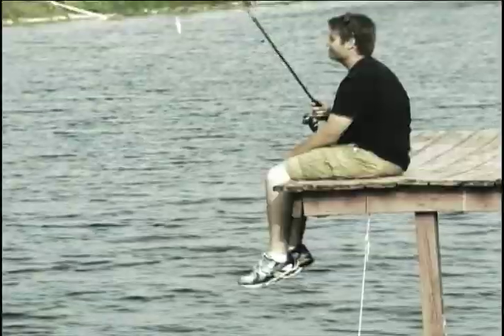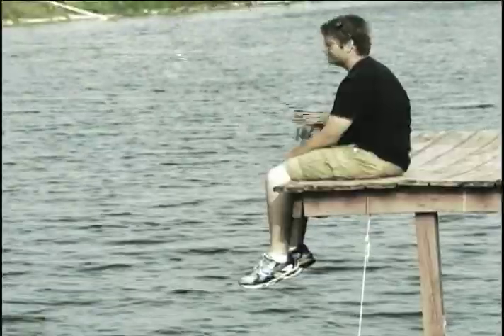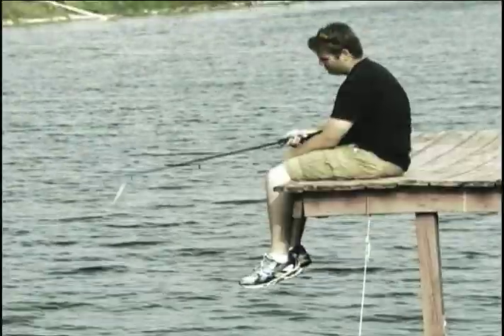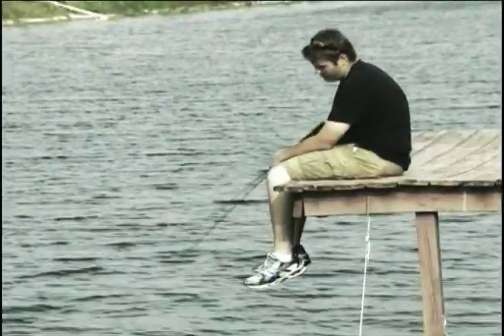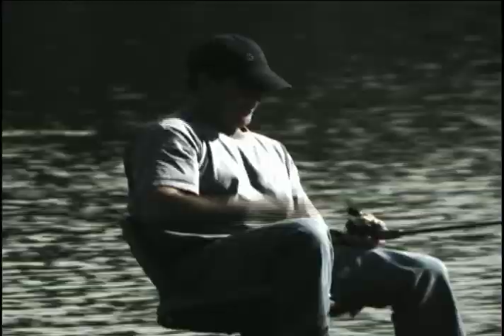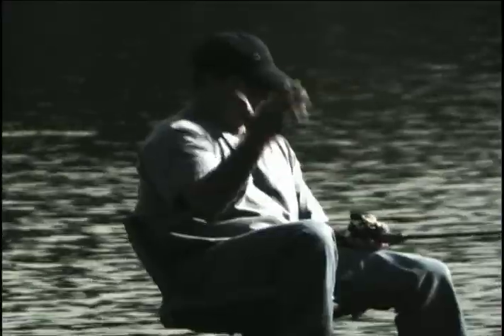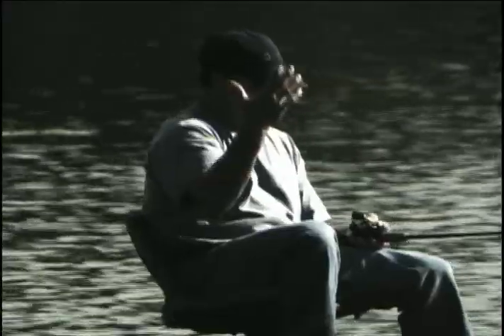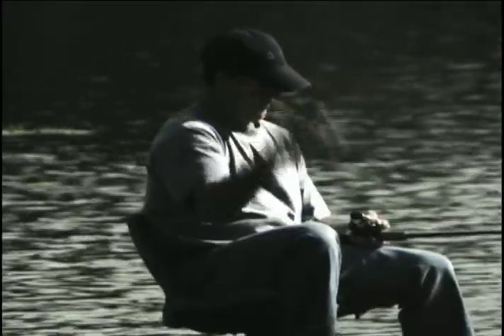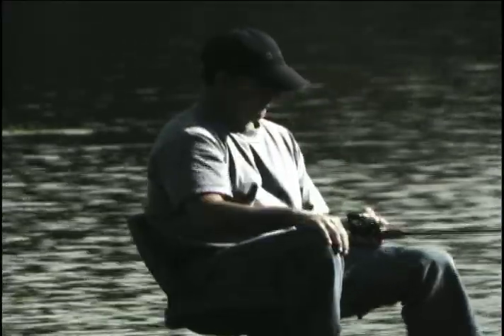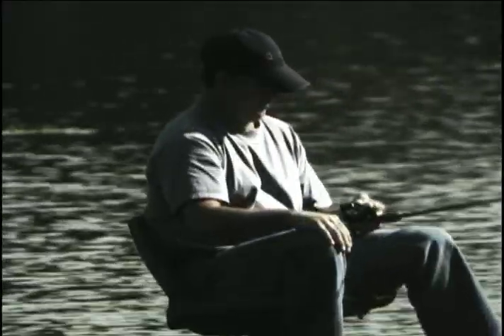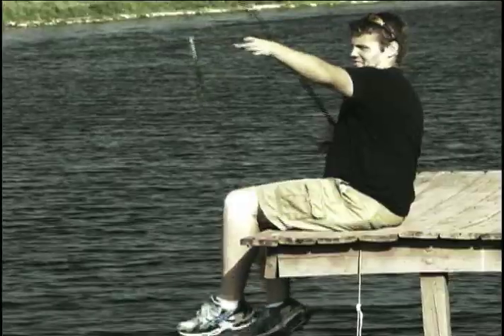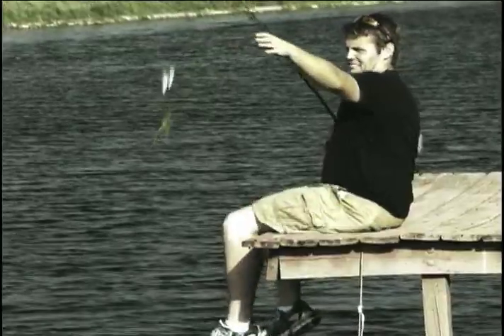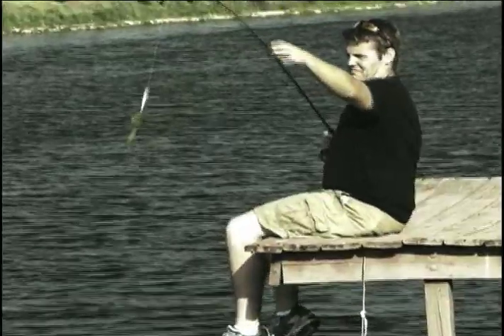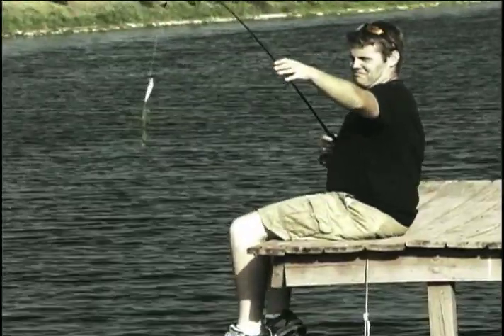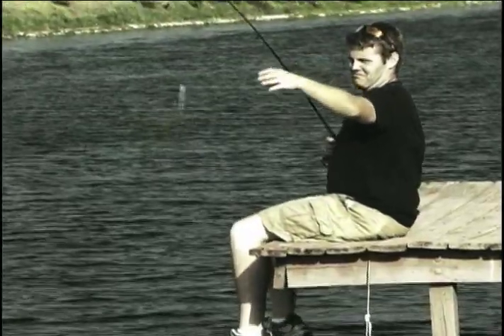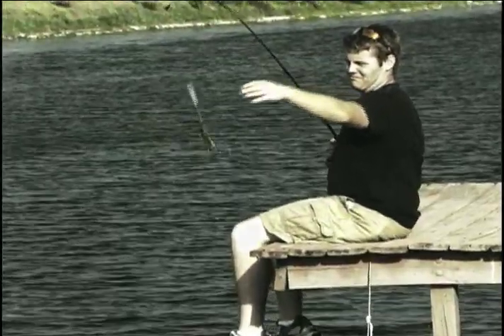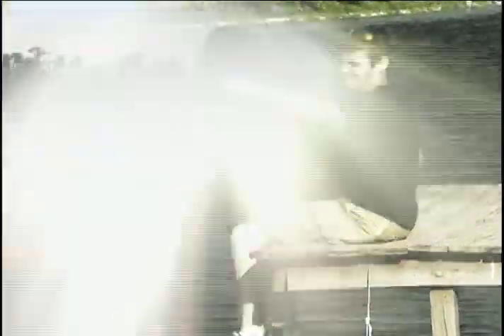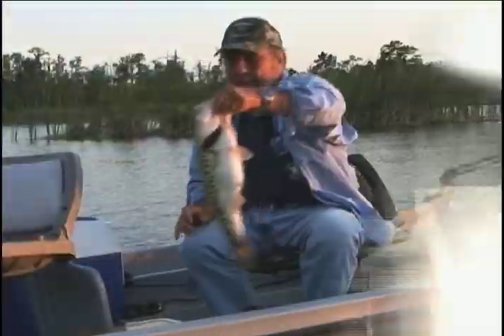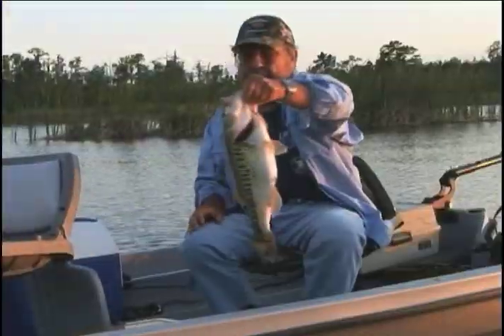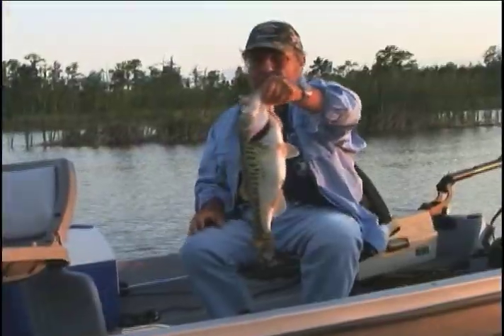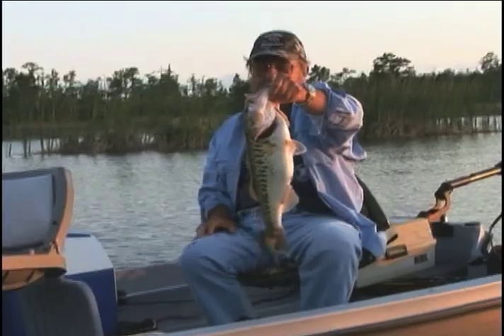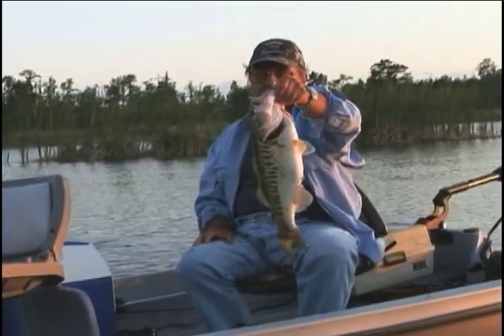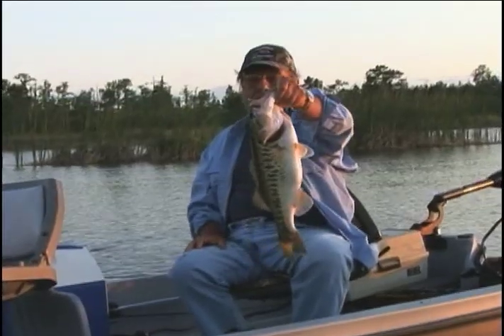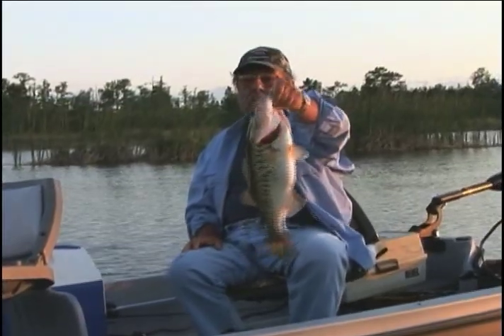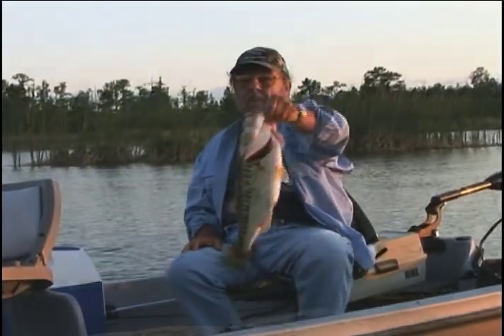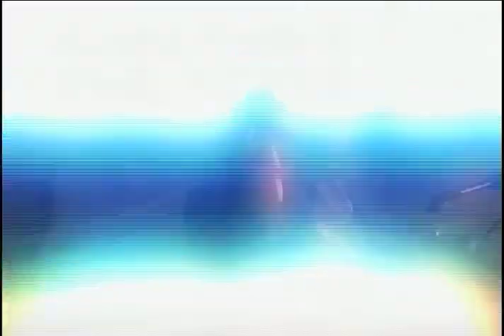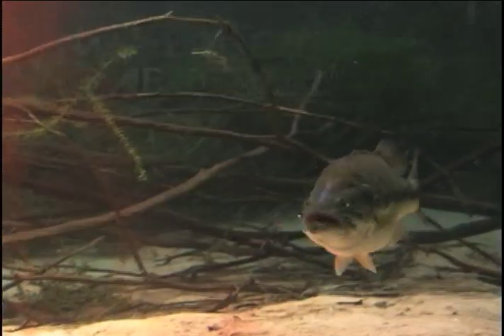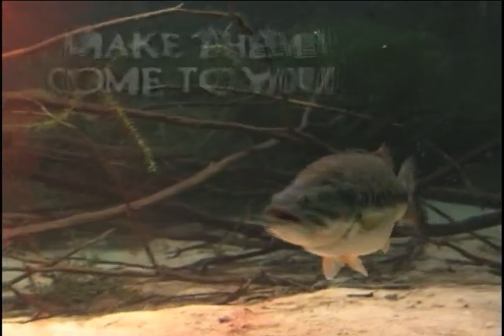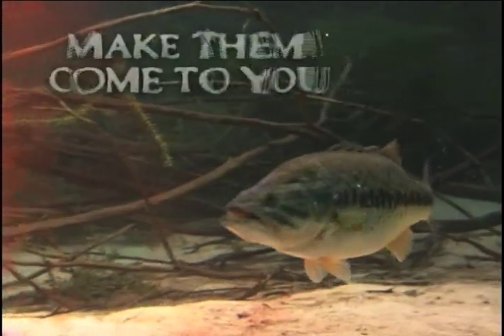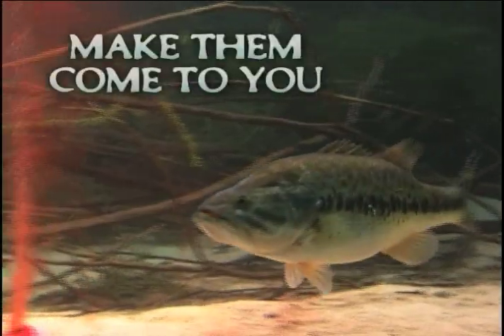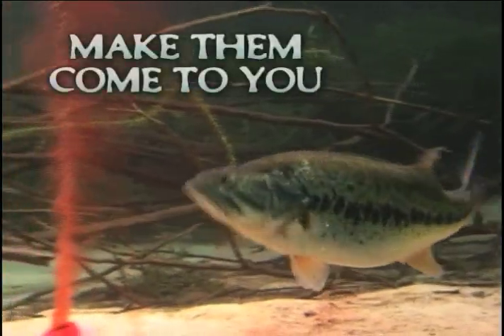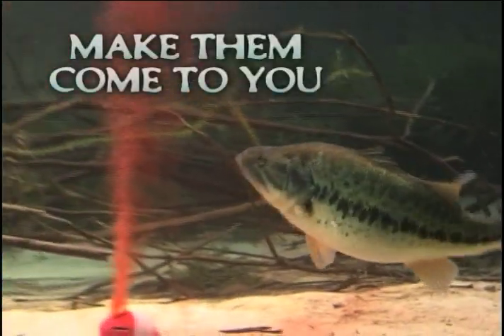No fish here, no fish there. You can't catch them if they're not there. But what's the secret to catching the big ones? You make them come to you.